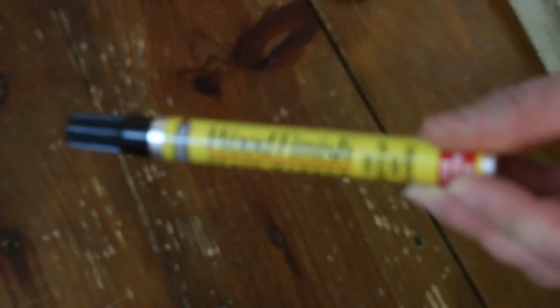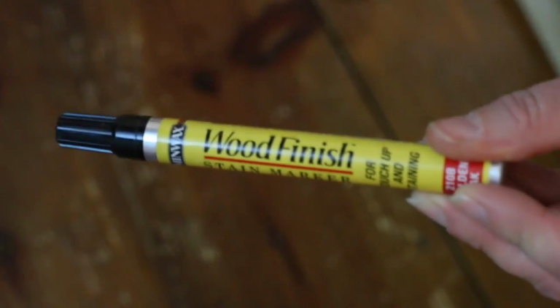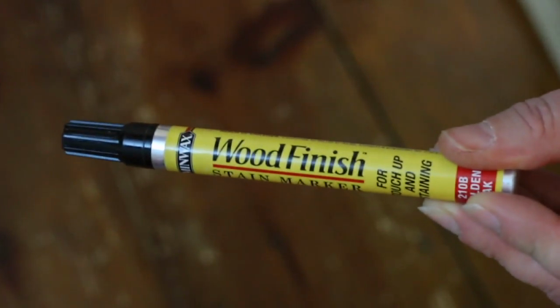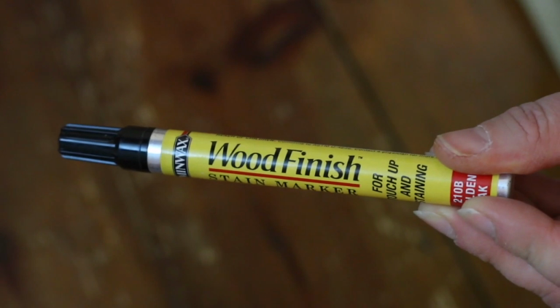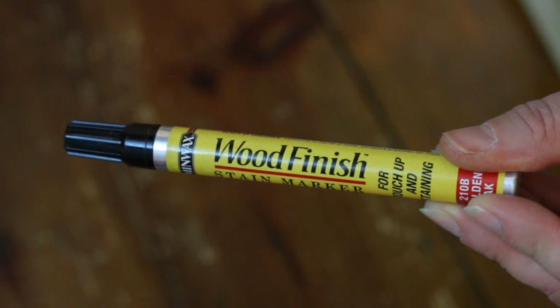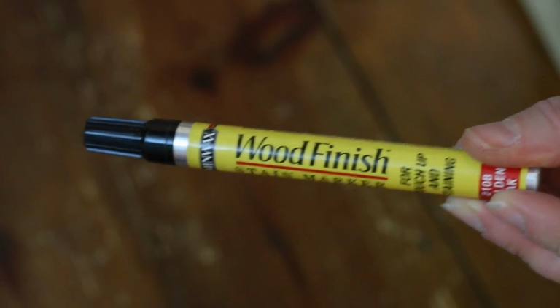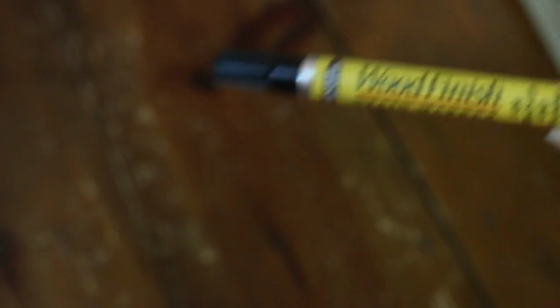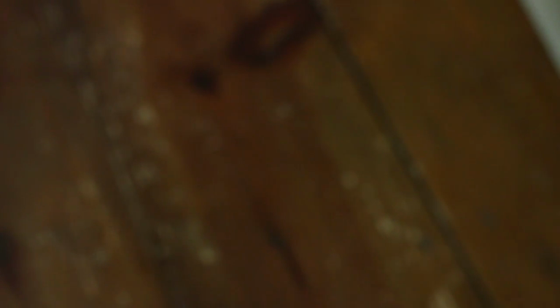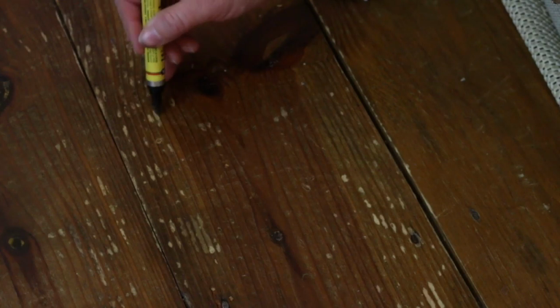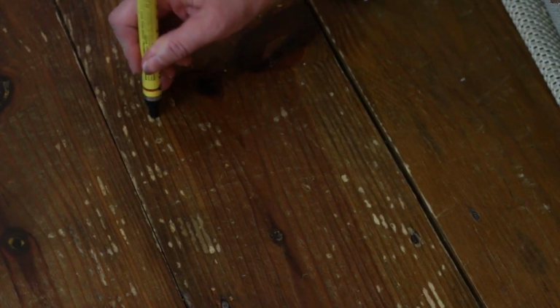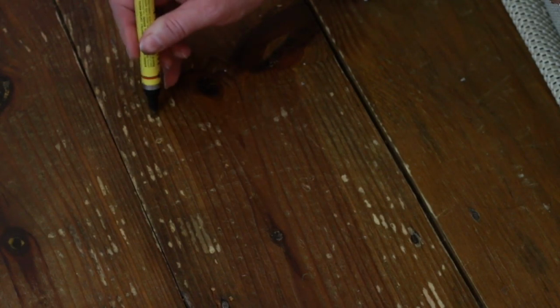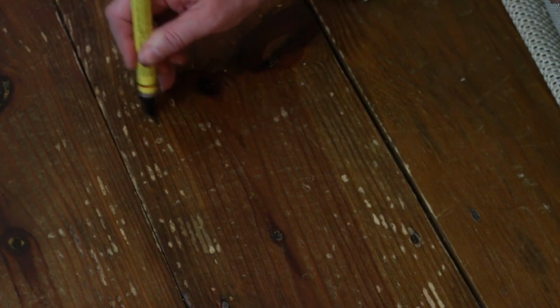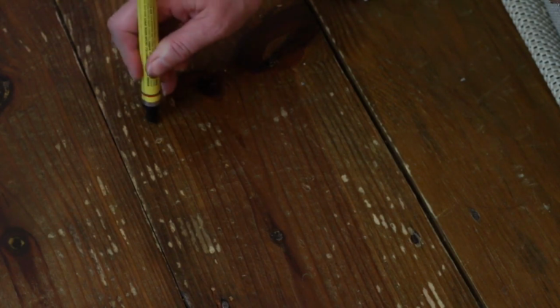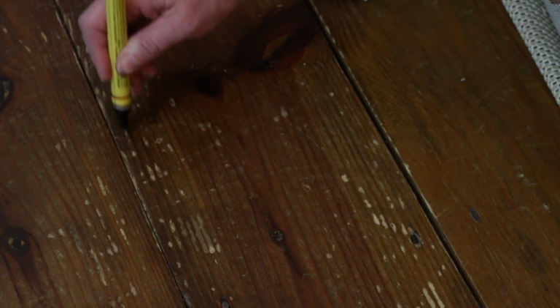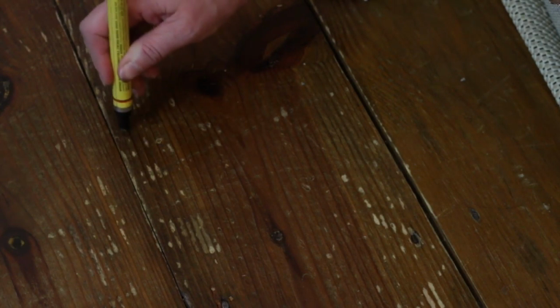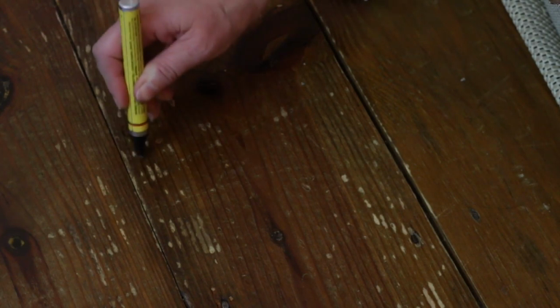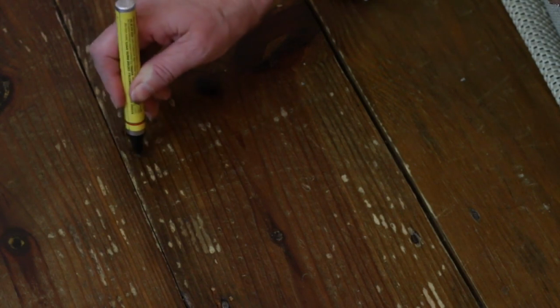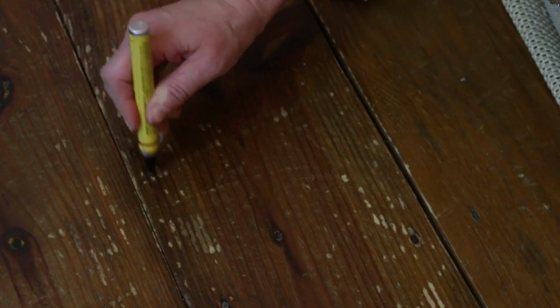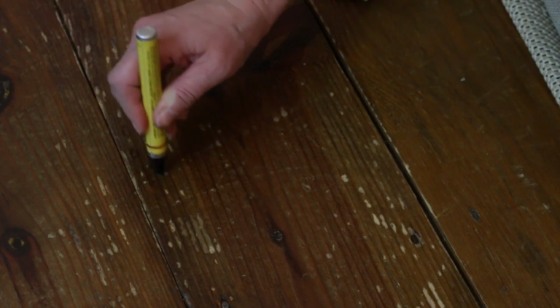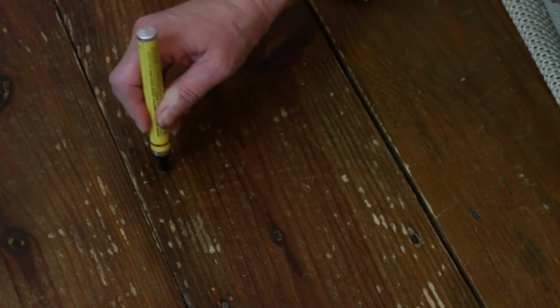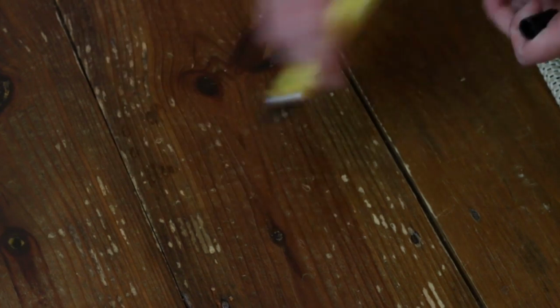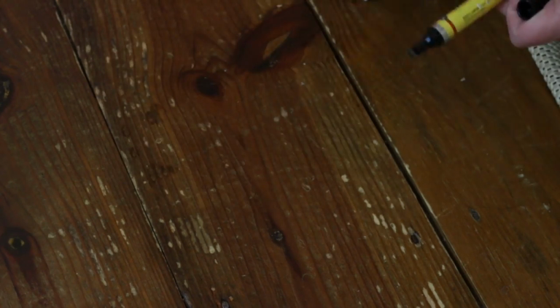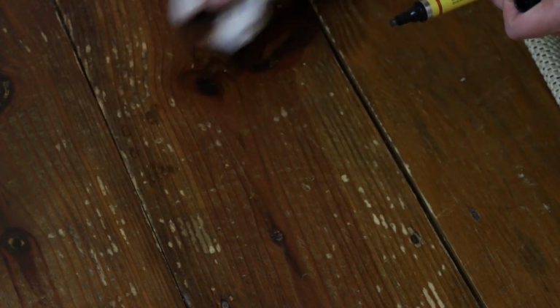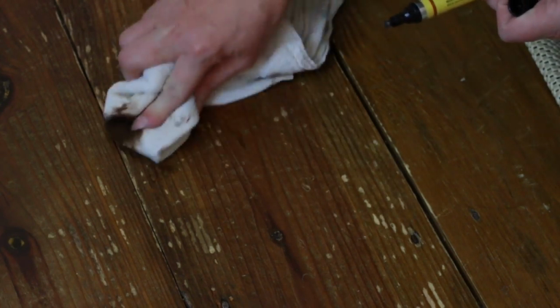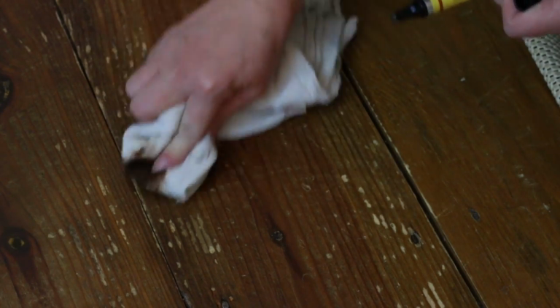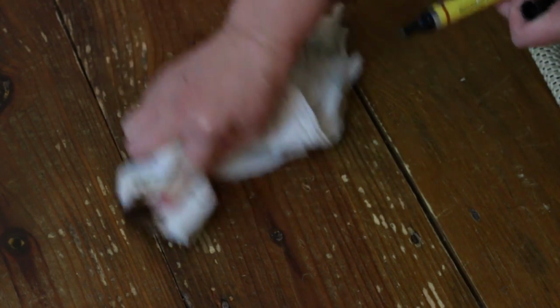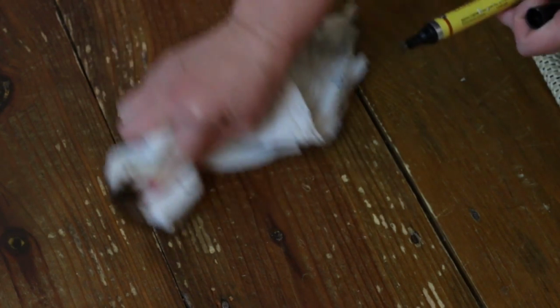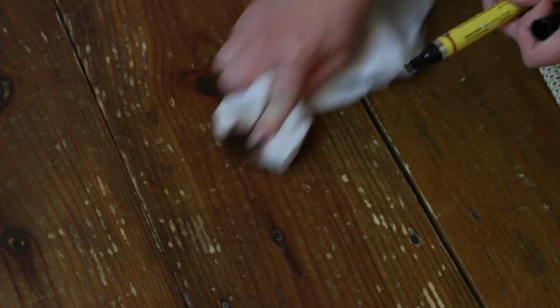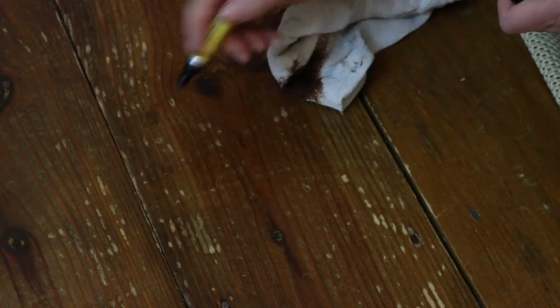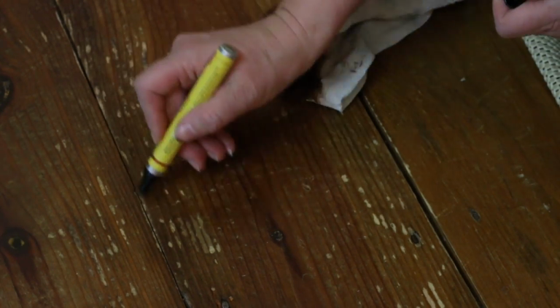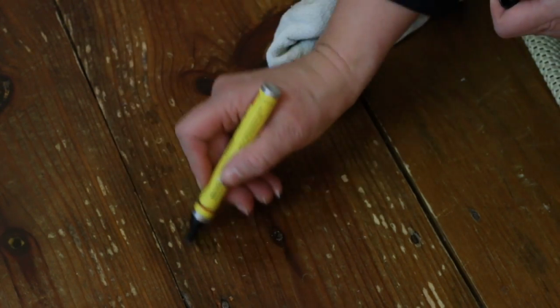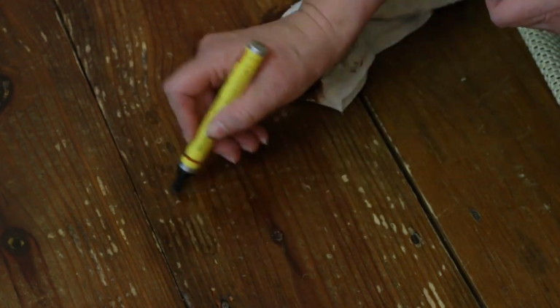If all else fails, I move on to the stain marker. You'll want to test an area on your floor first to find the stain marker color that works best for you. Dab the pen into the scratches, then quickly buff off the rest.